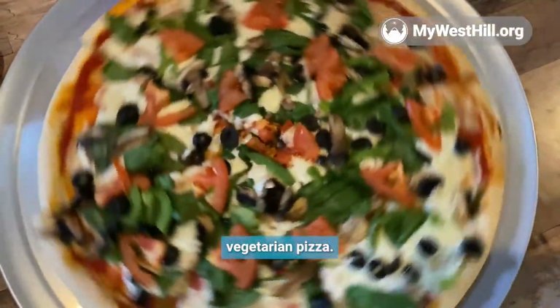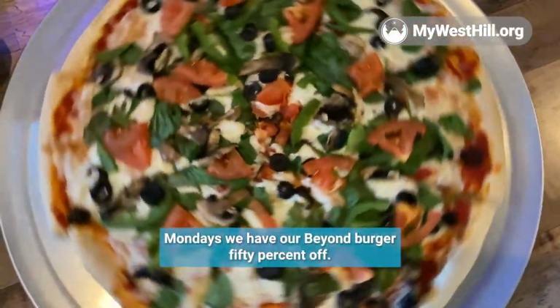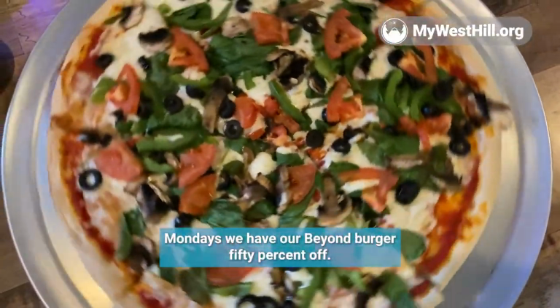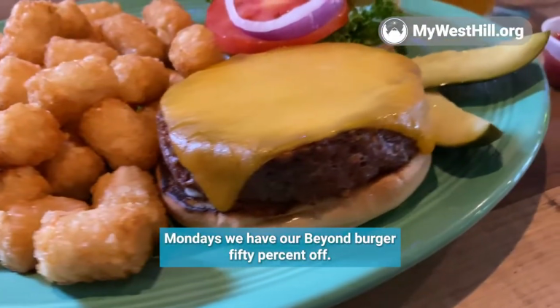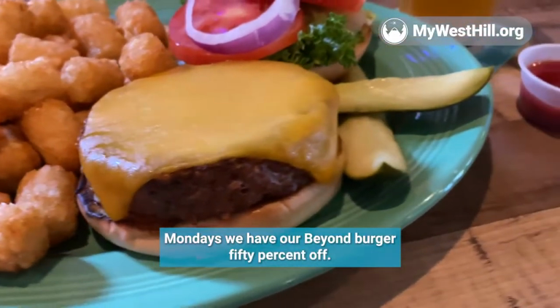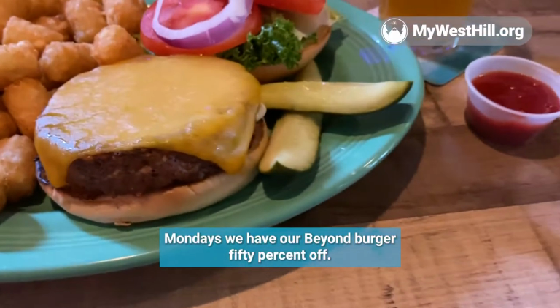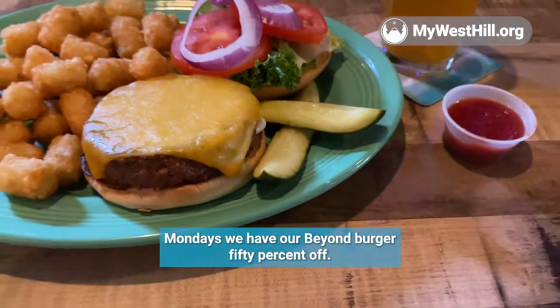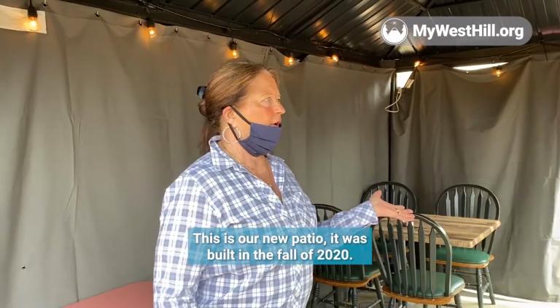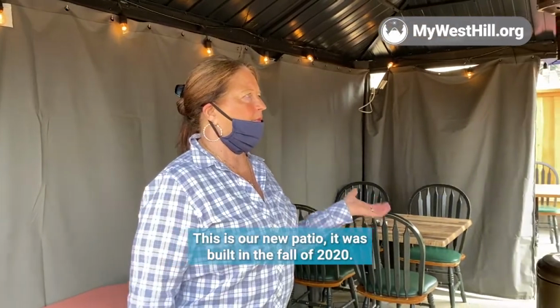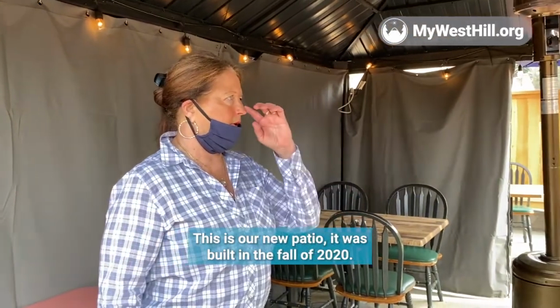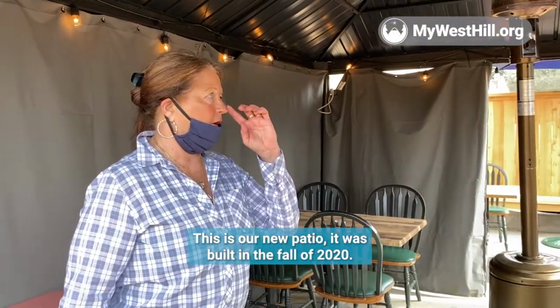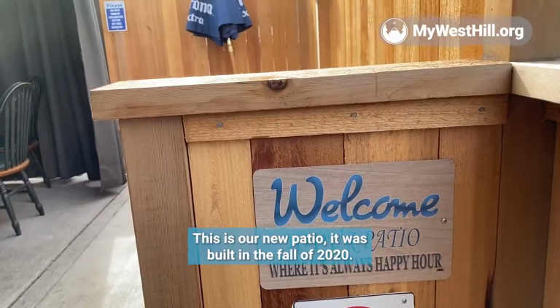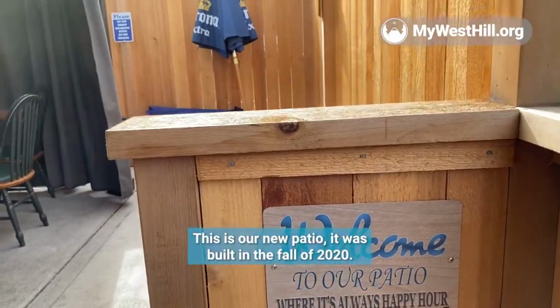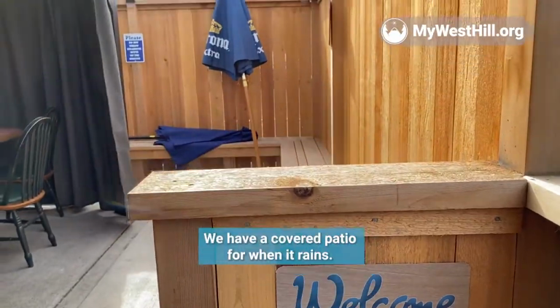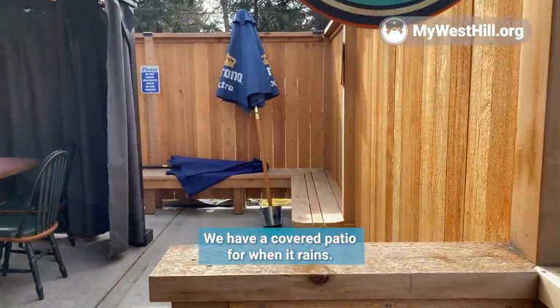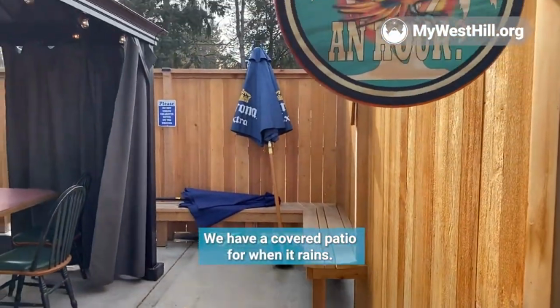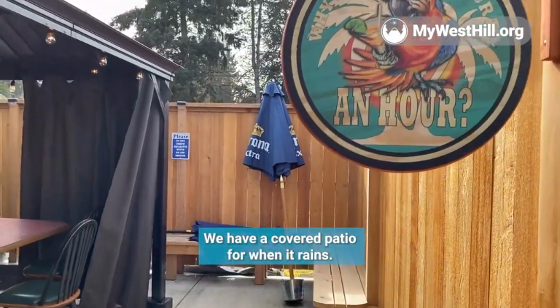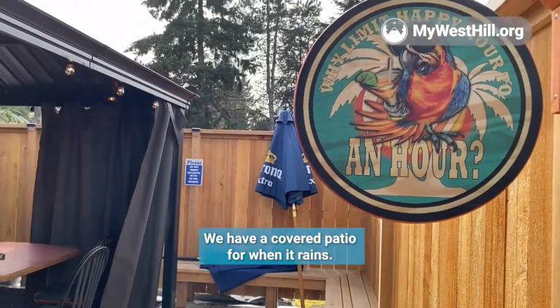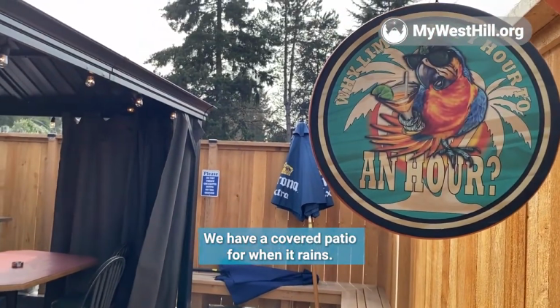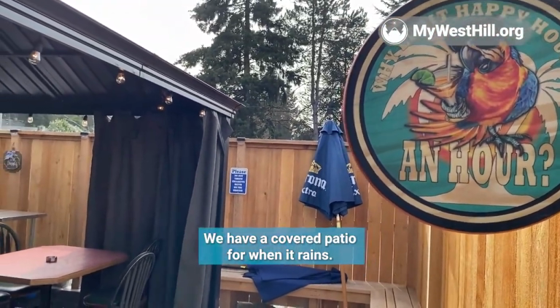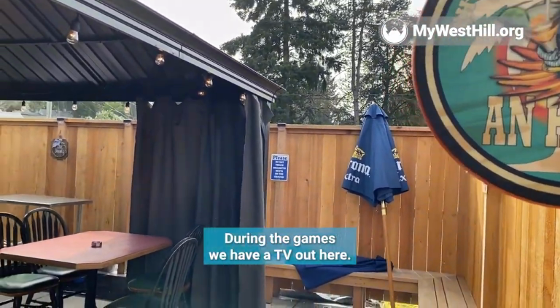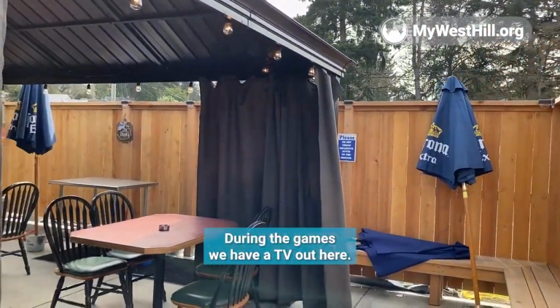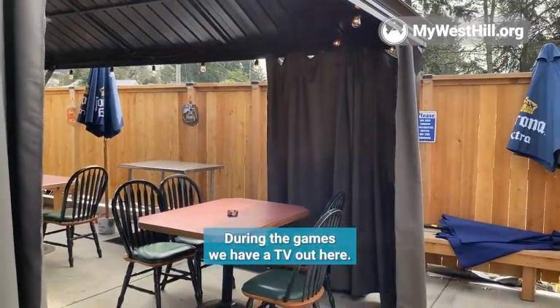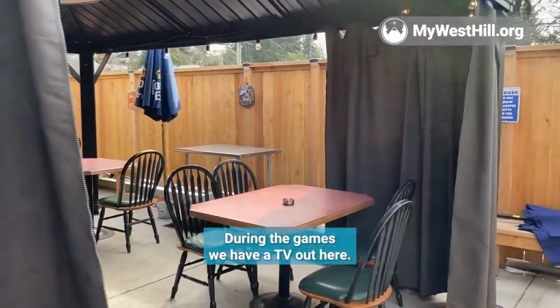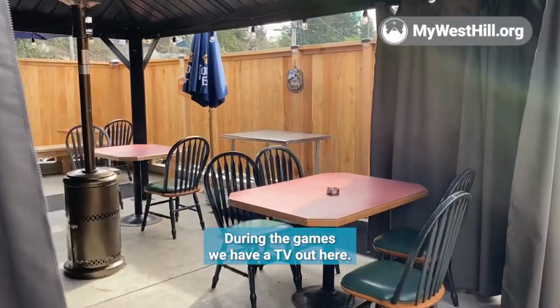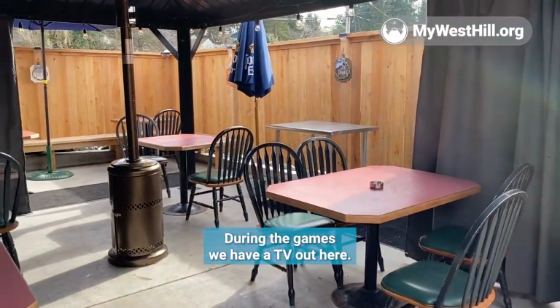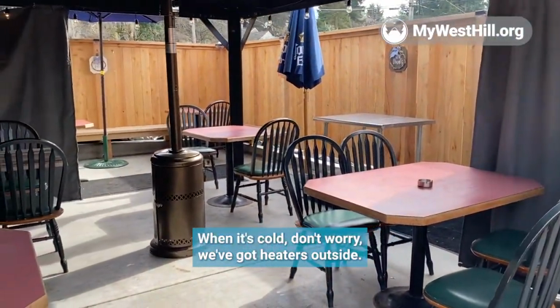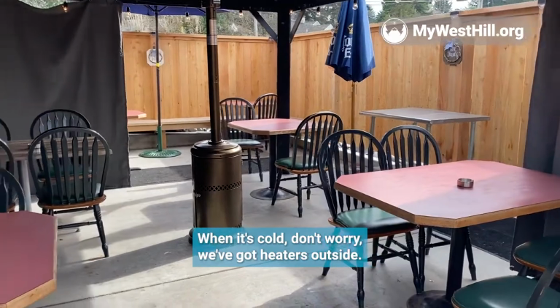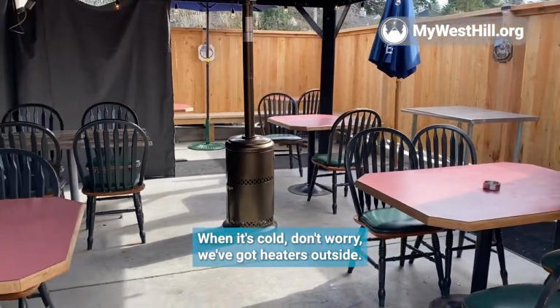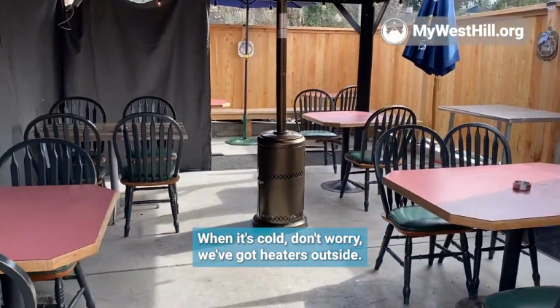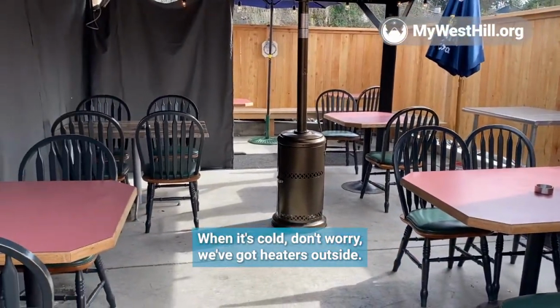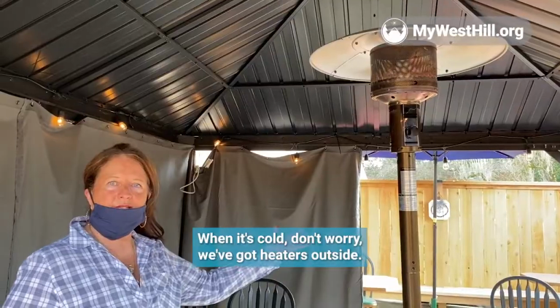Mondays we have our Beyond Burger 50% off. This is our new patio — it was built in the fall of 2020. We have a covered patio for when it rains. During the games, we have a TV out here. When it's cold, don't worry — we've got heaters outside.